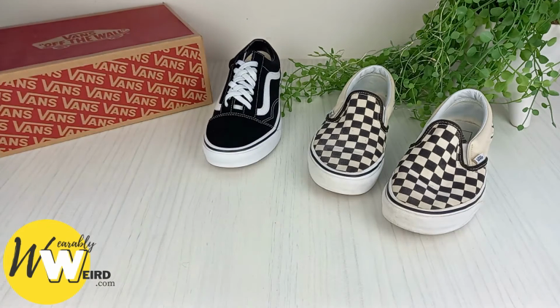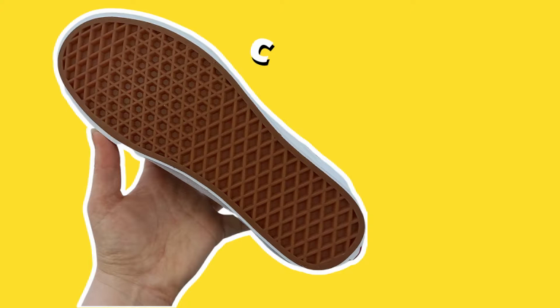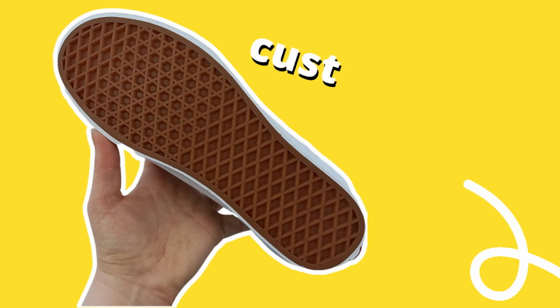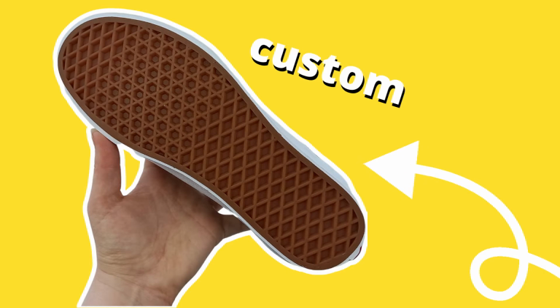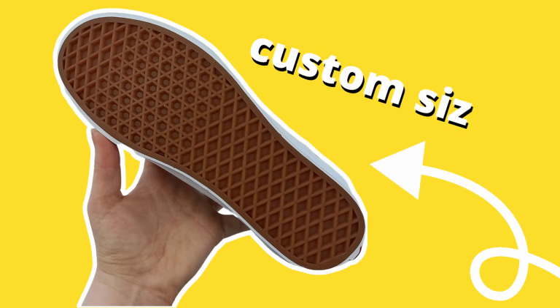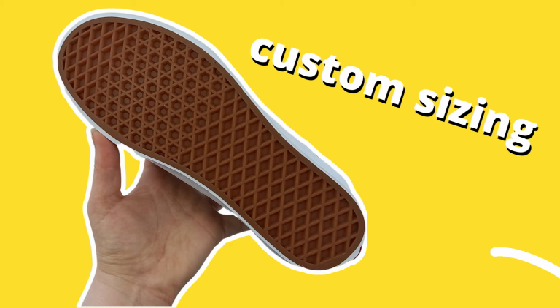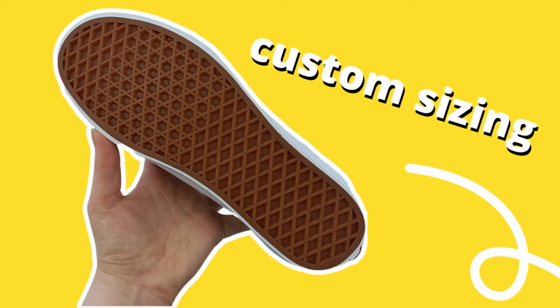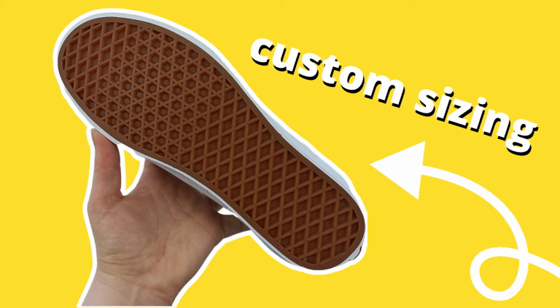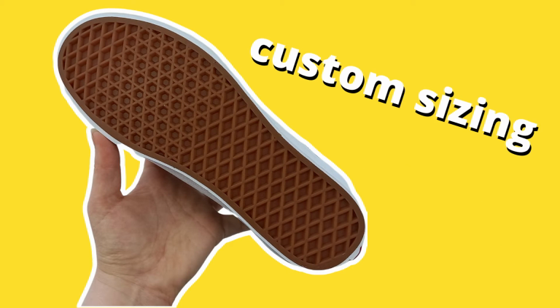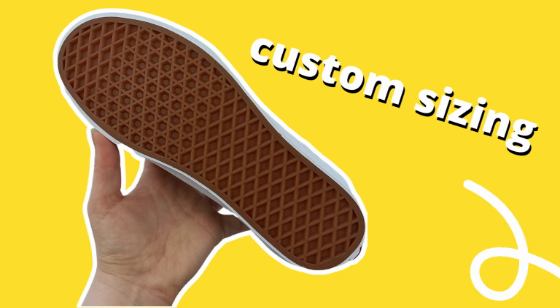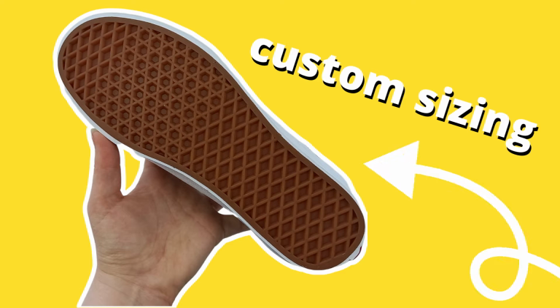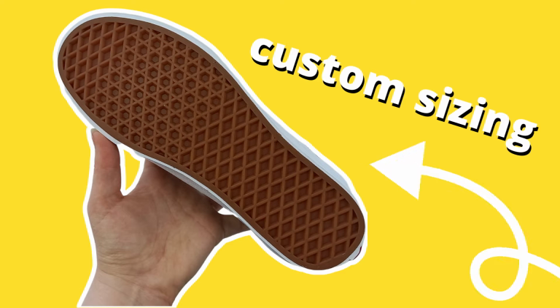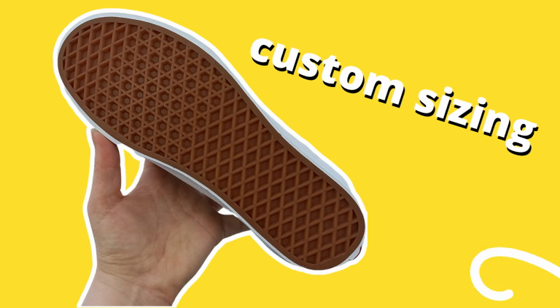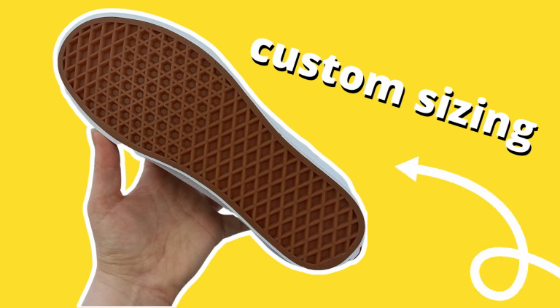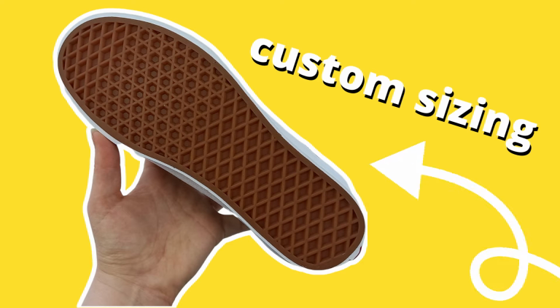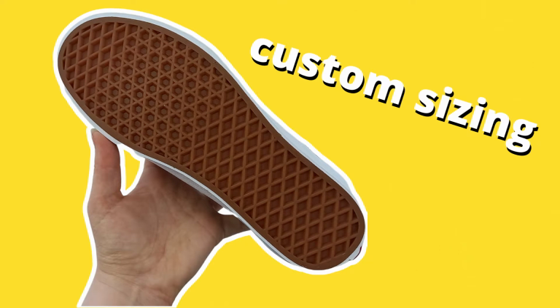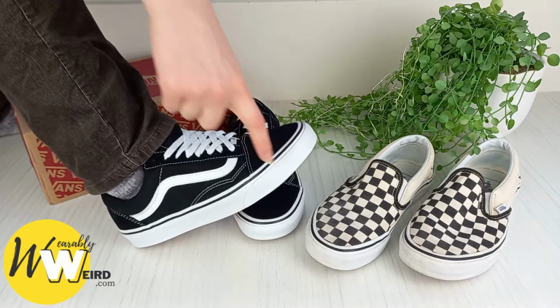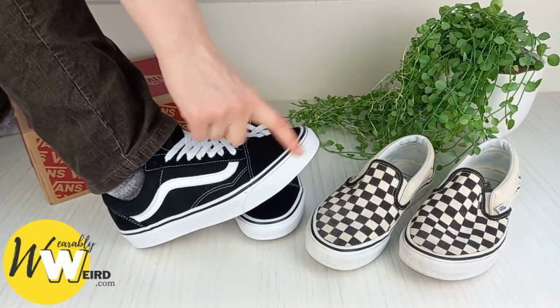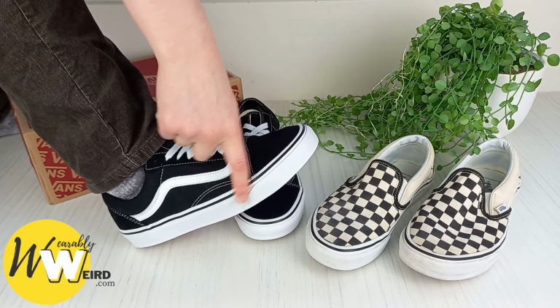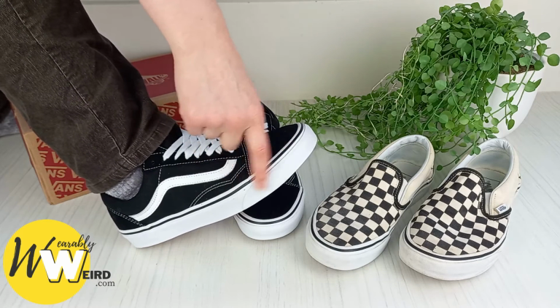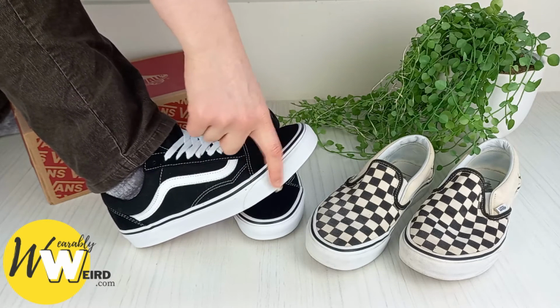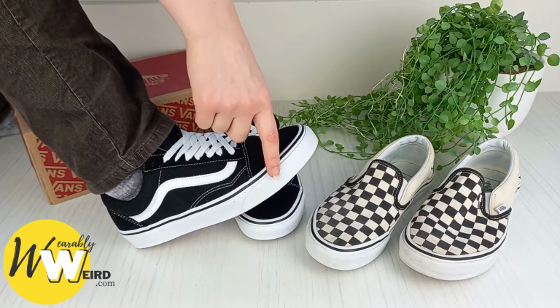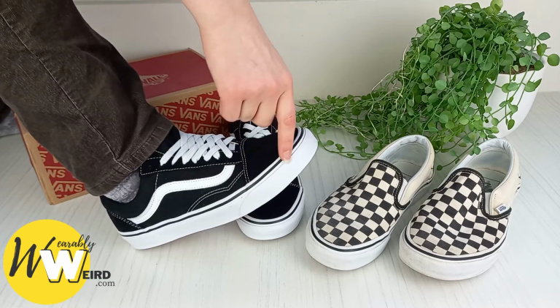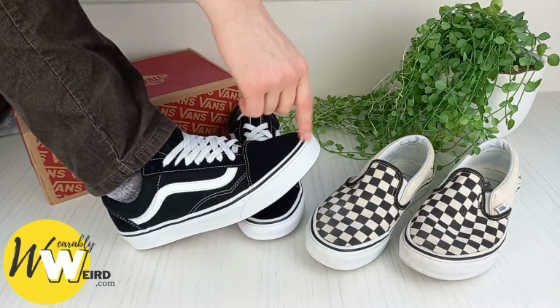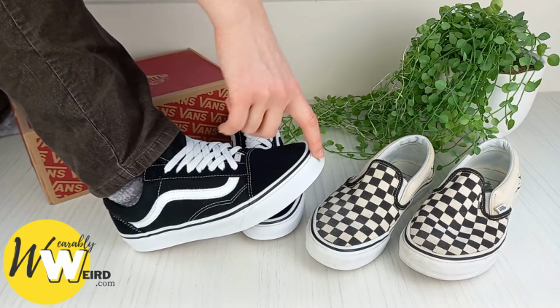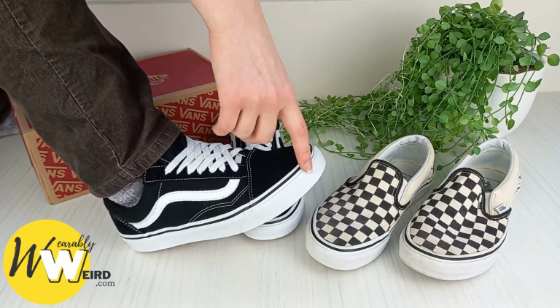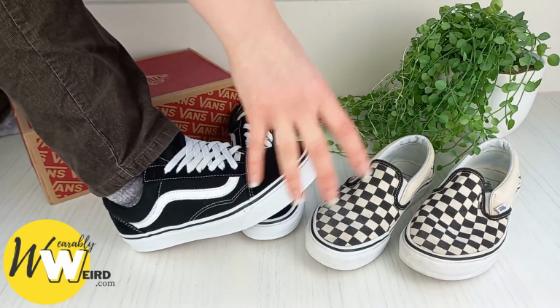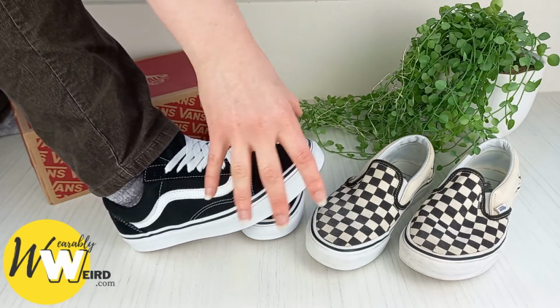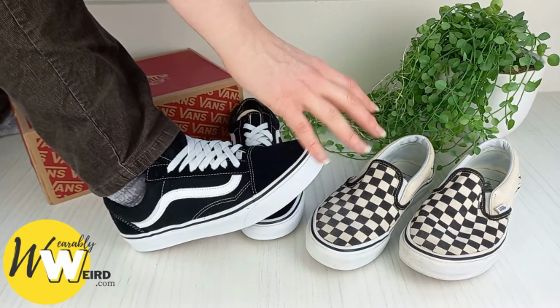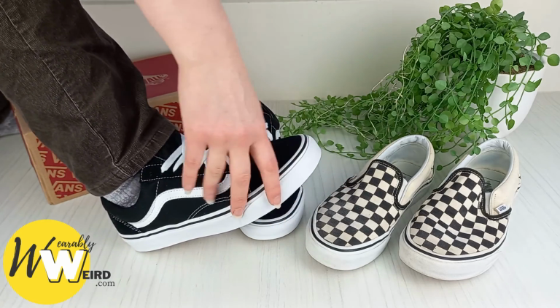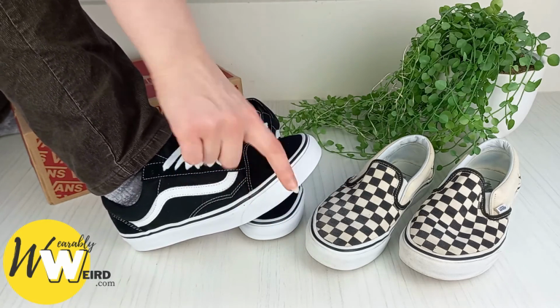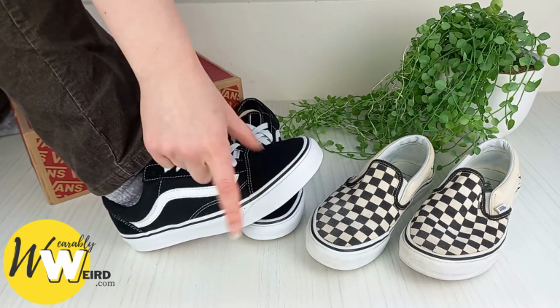Vans sizing options are great — you can even make custom sizing orders if you have exceptionally large feet. If you want to know more about the comfort of Vans and how the toe box feels or how the heel is supported, check out my video here.